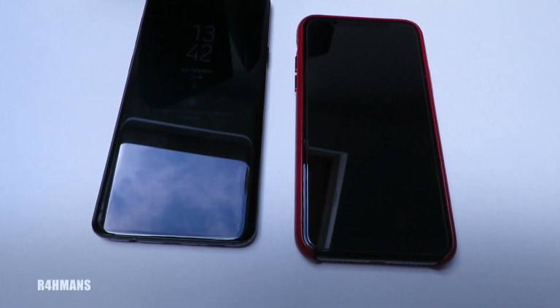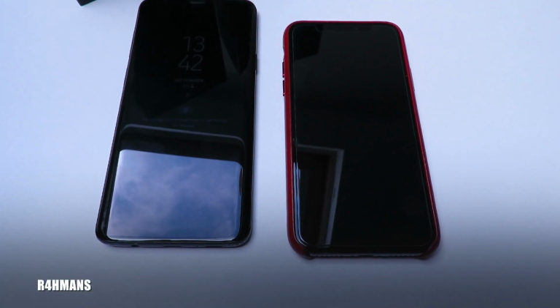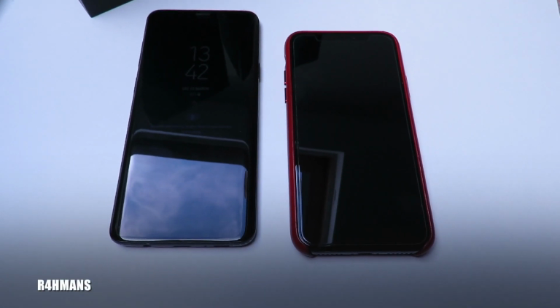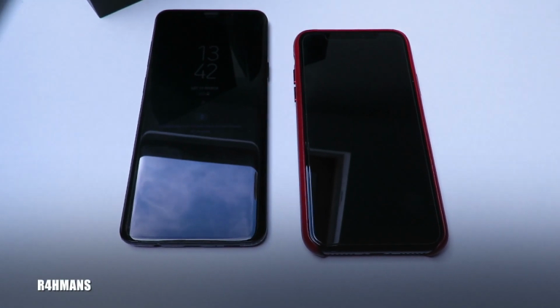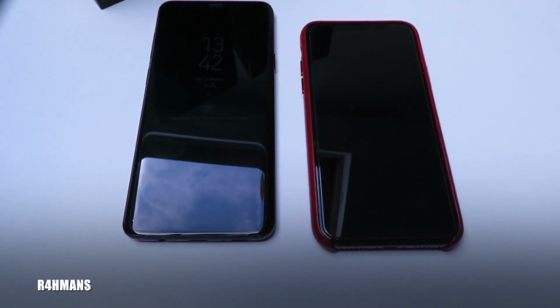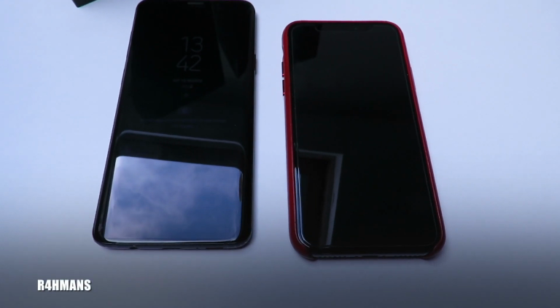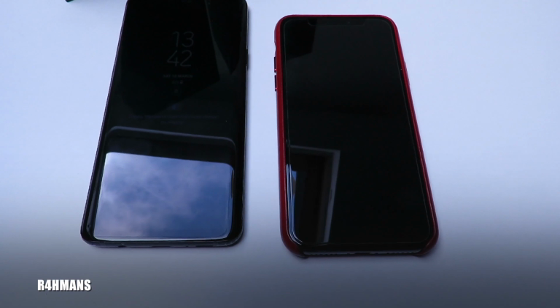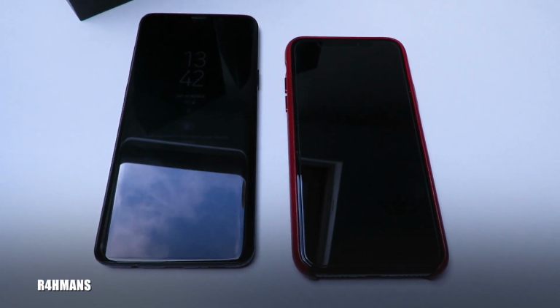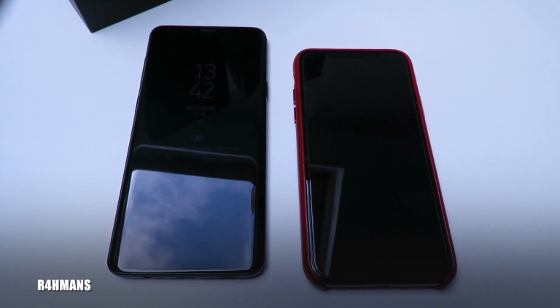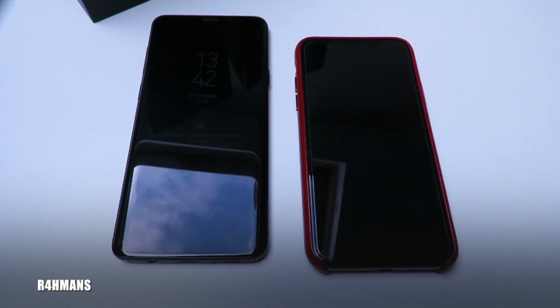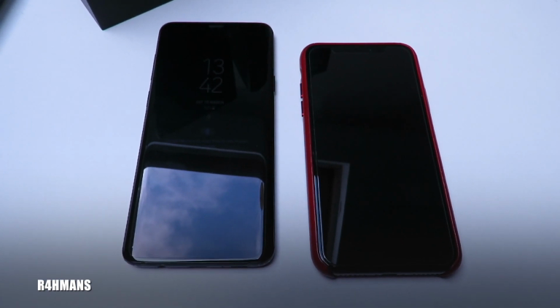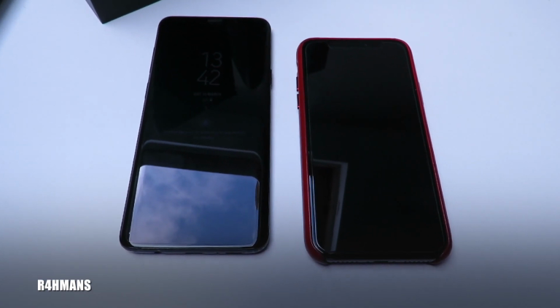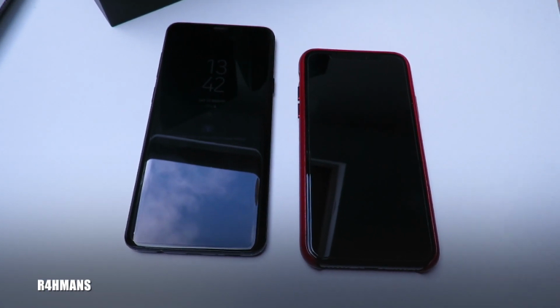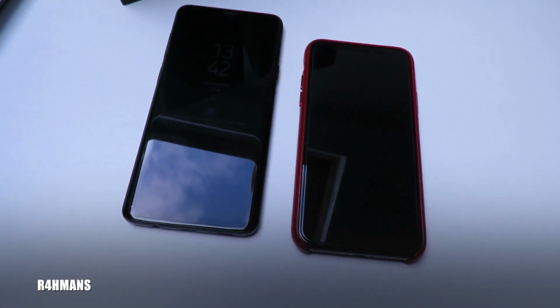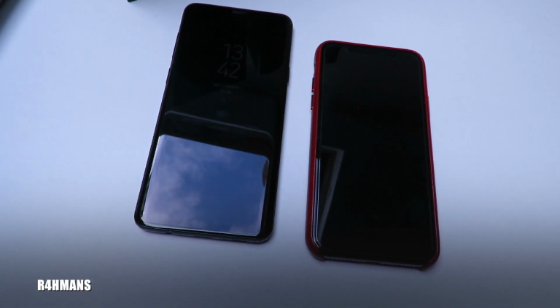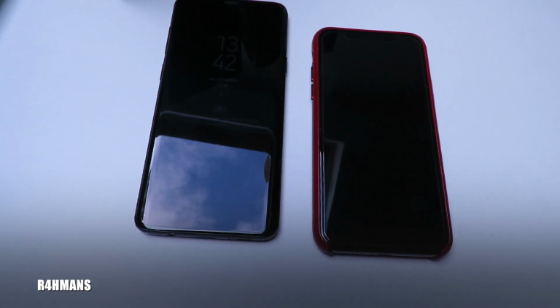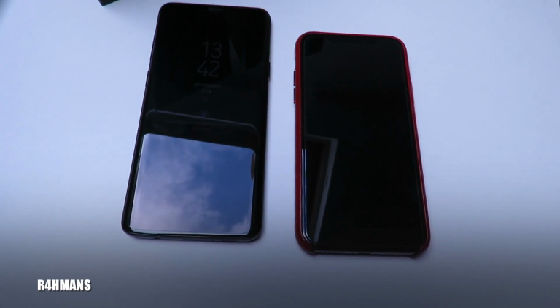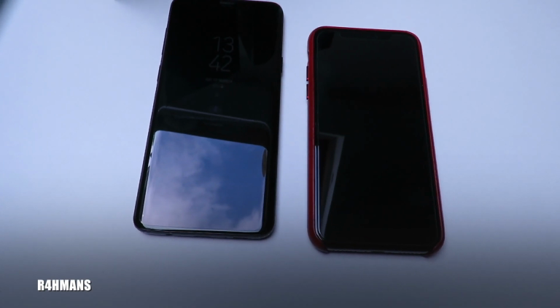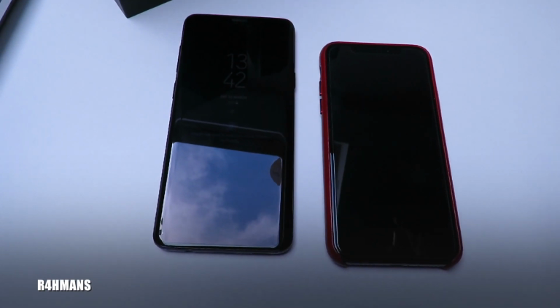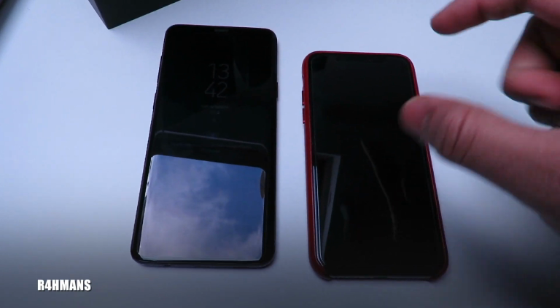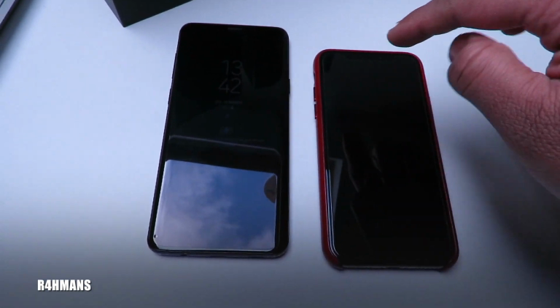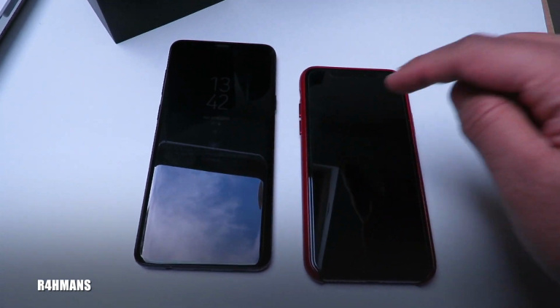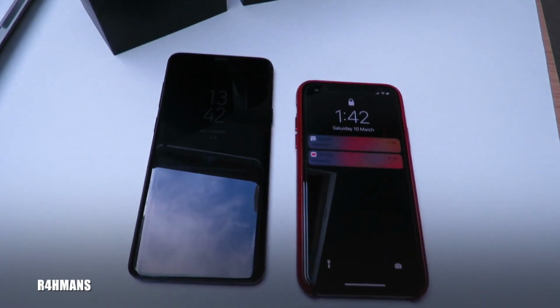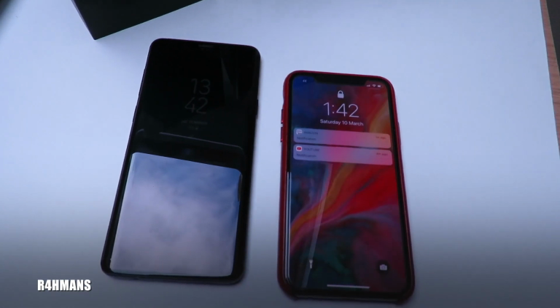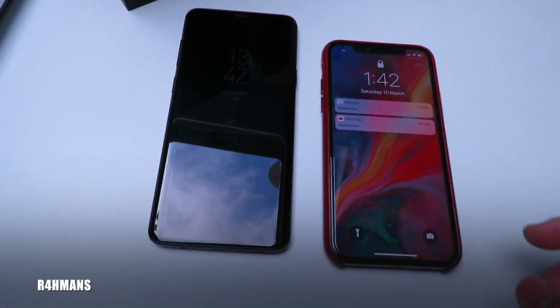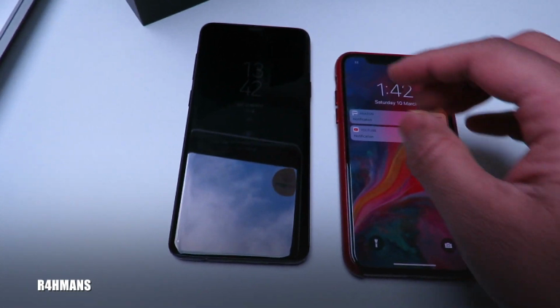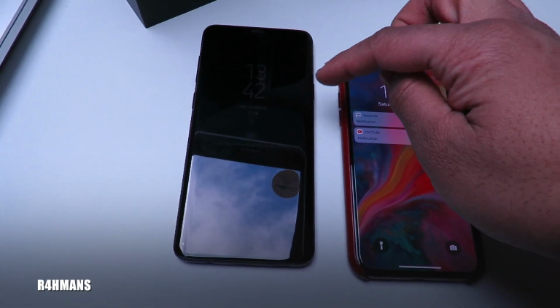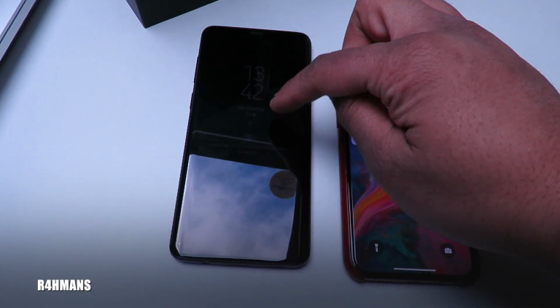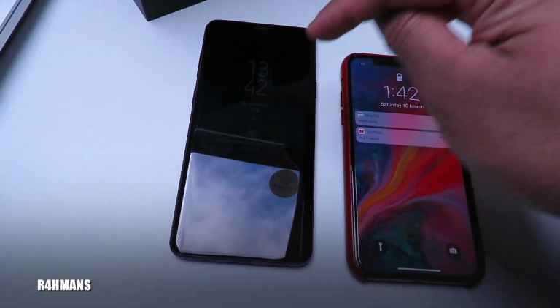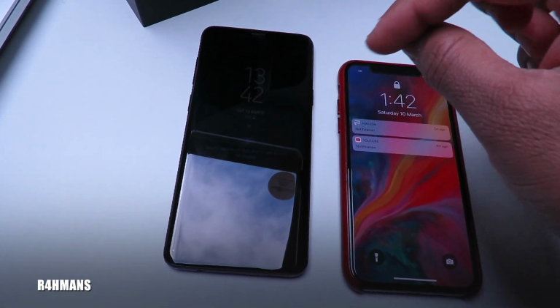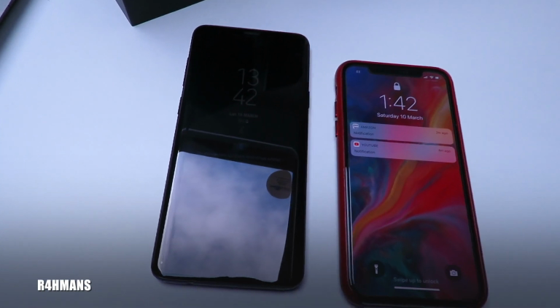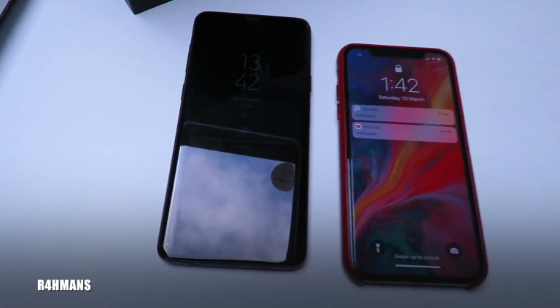Hello there guys, welcome back to the channel. Today I'm going to be testing out the camera quality and the functions of the camera. We've got the iPhone X here and the Samsung Galaxy S9 Plus.